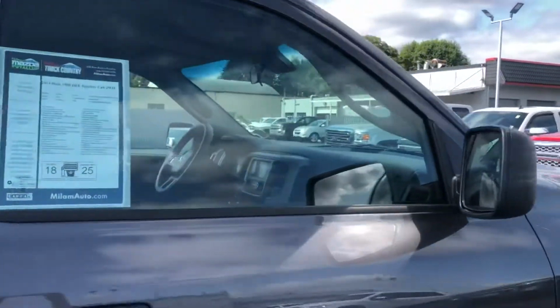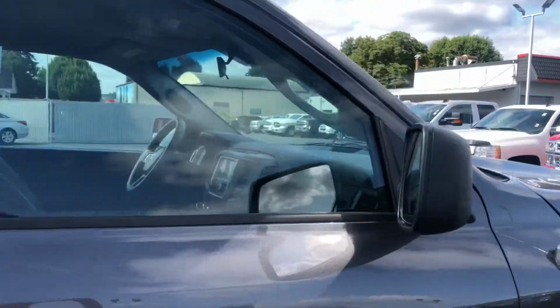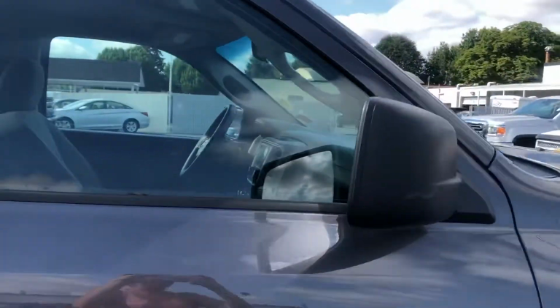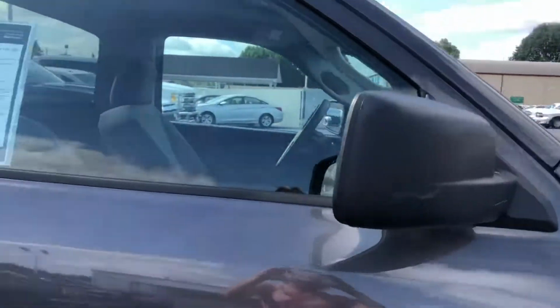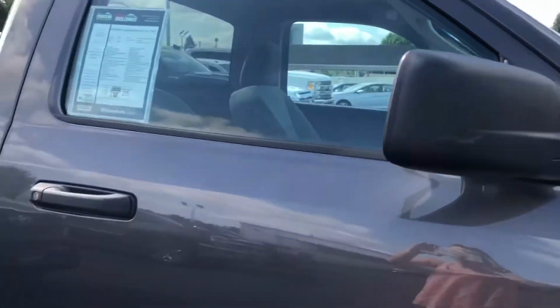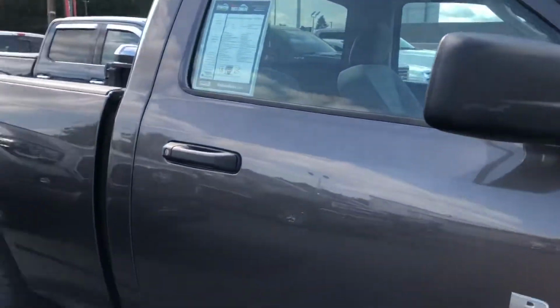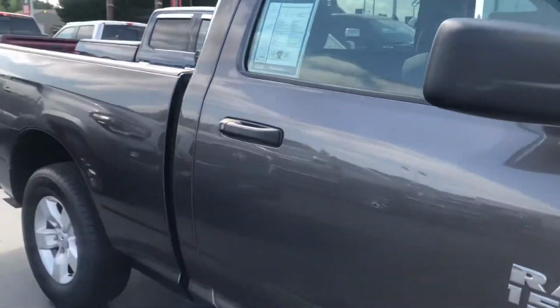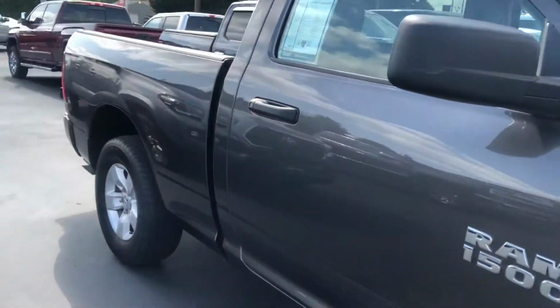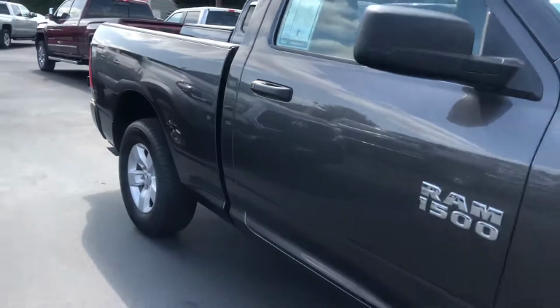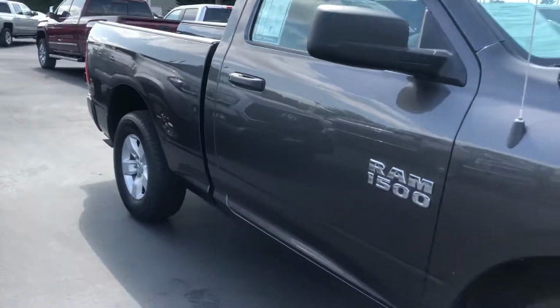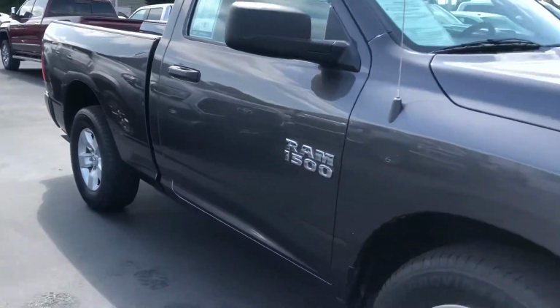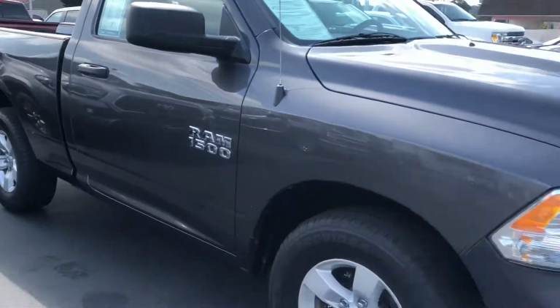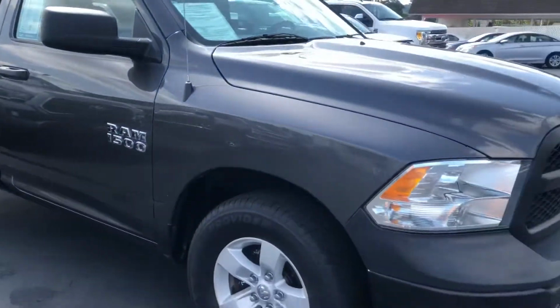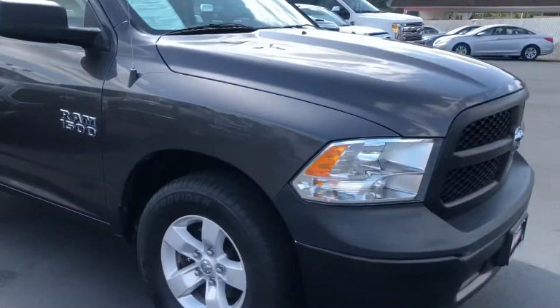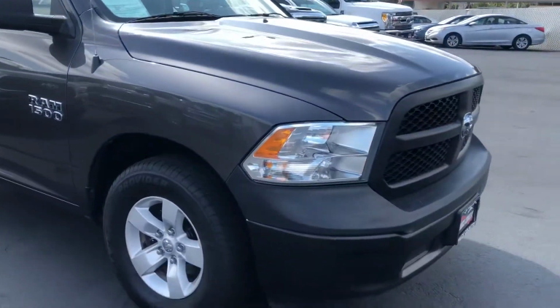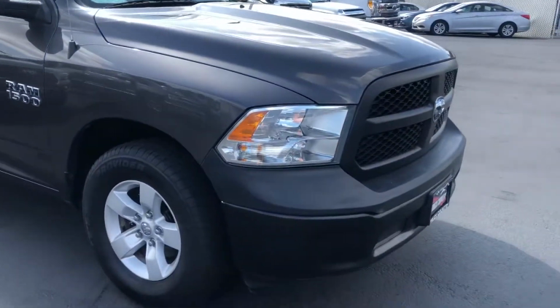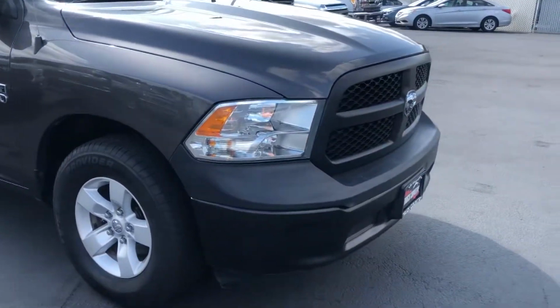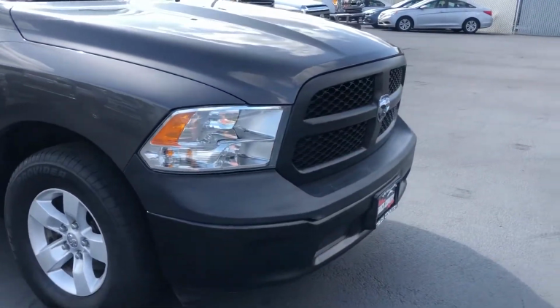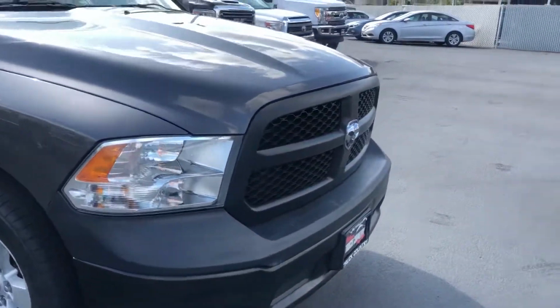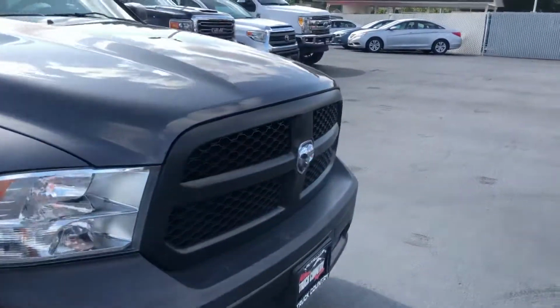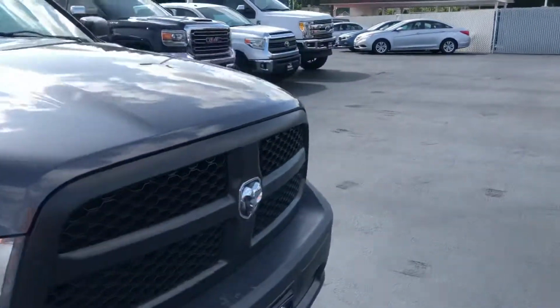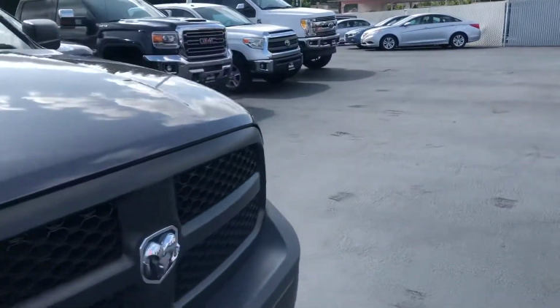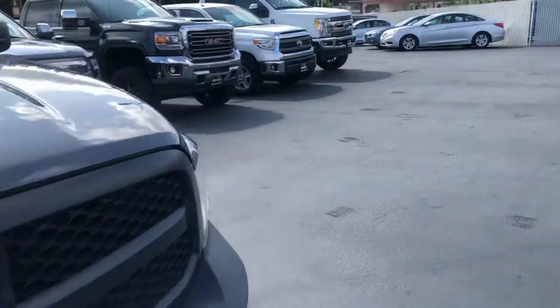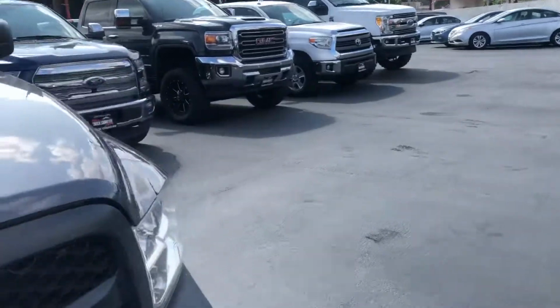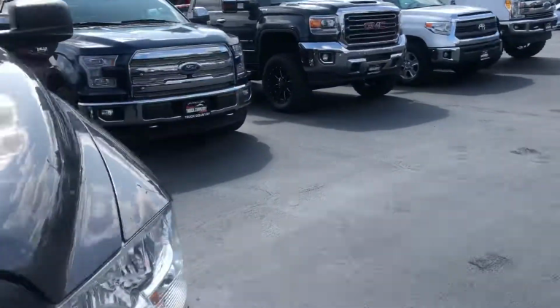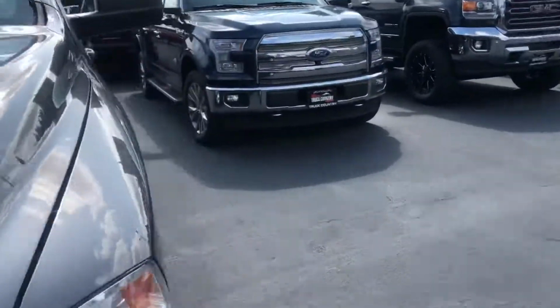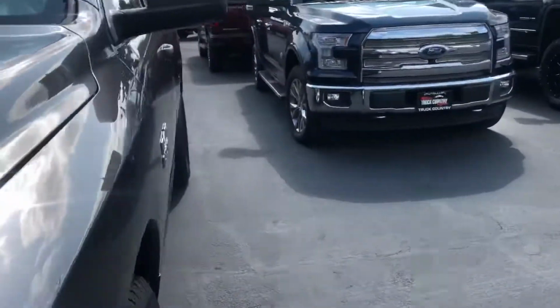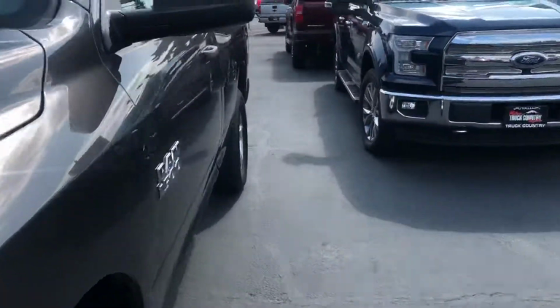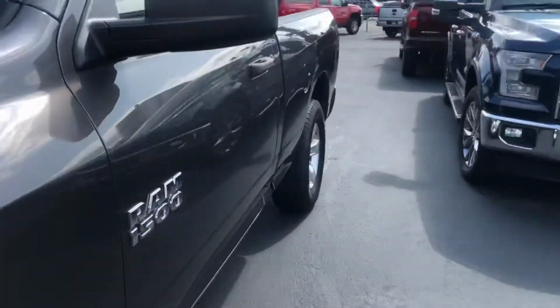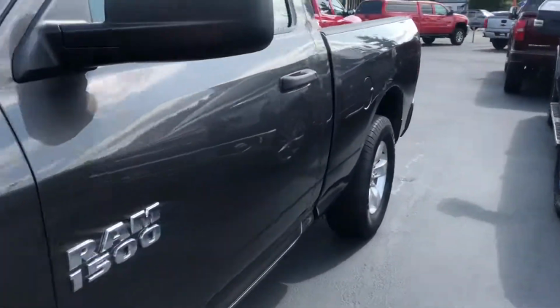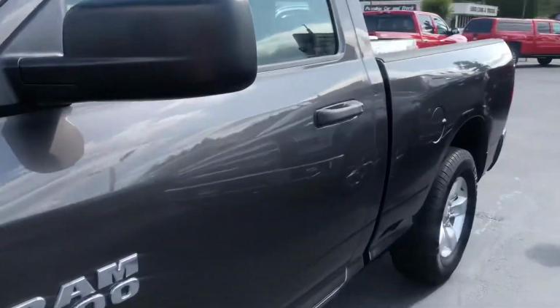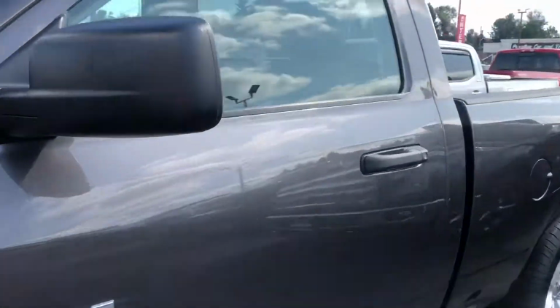I have all the specs on it, so if you need those I'm happy to share them with you. I am going to send a link. Let me go ahead and get the interior for you and I'll send that as an extra video, okay?